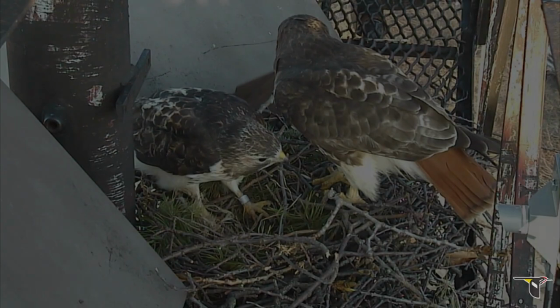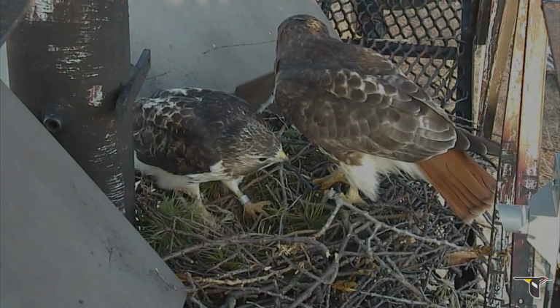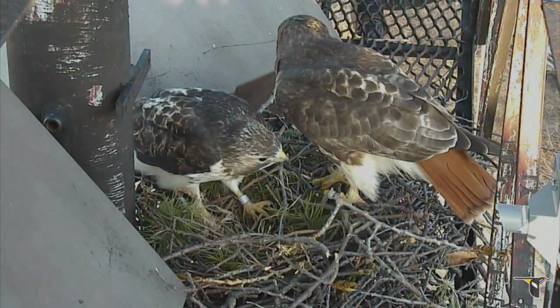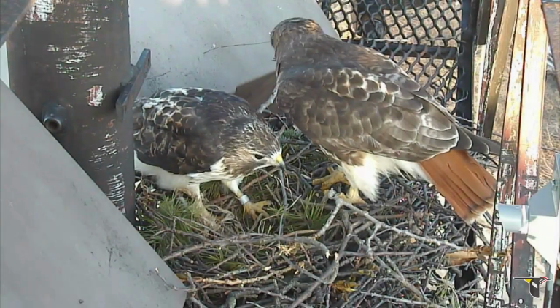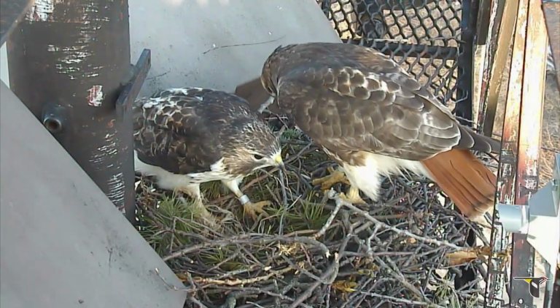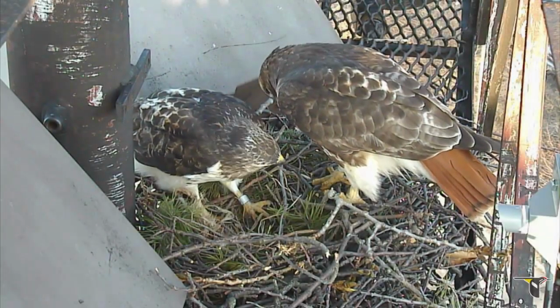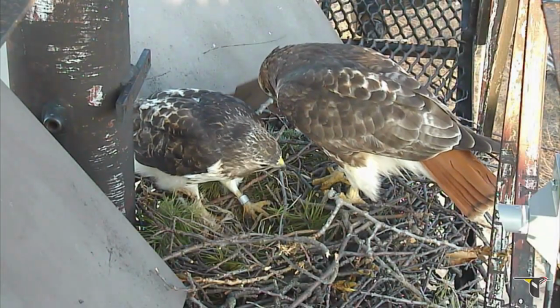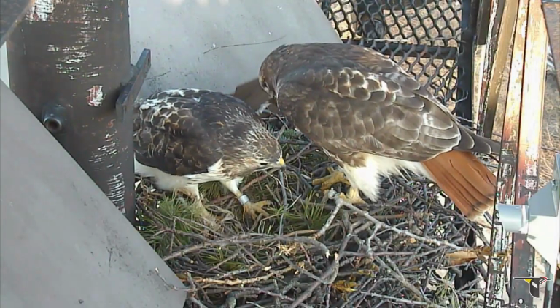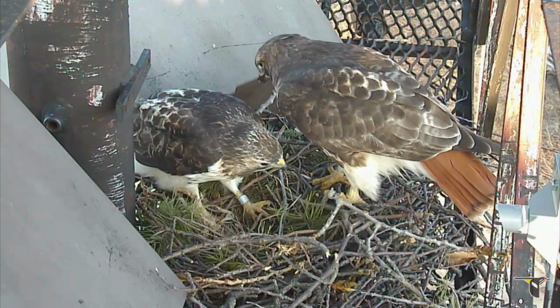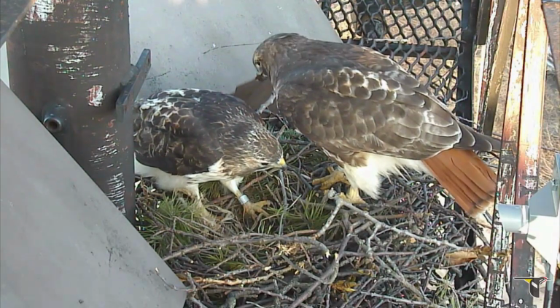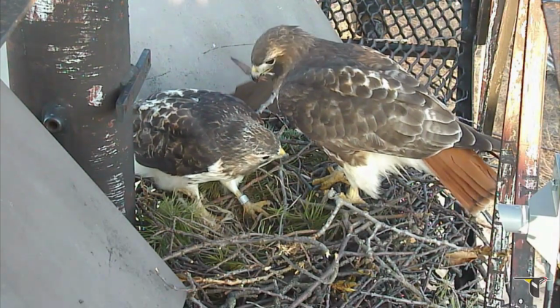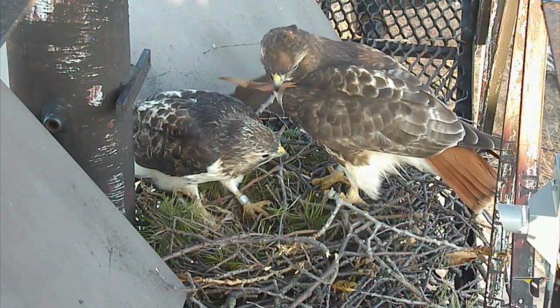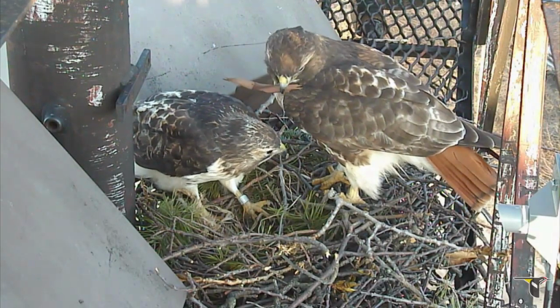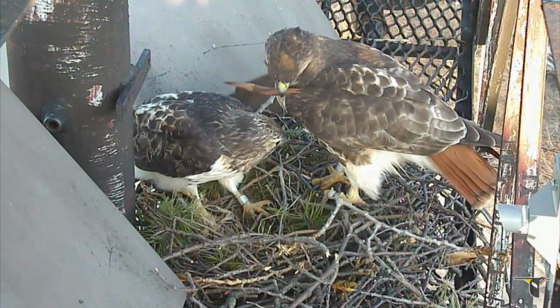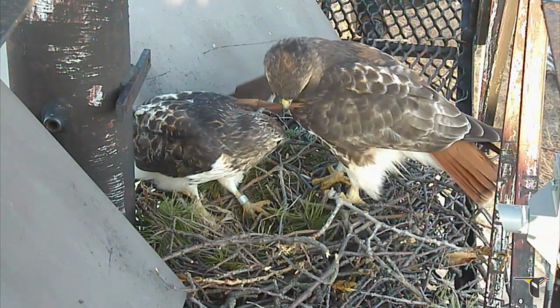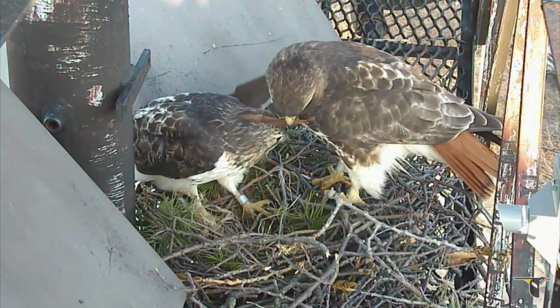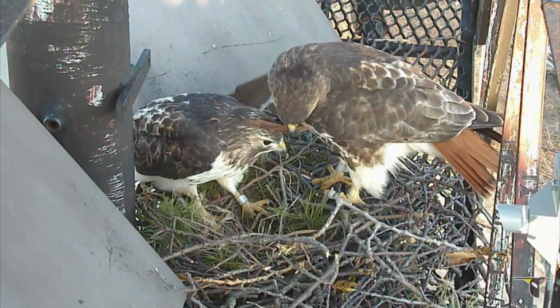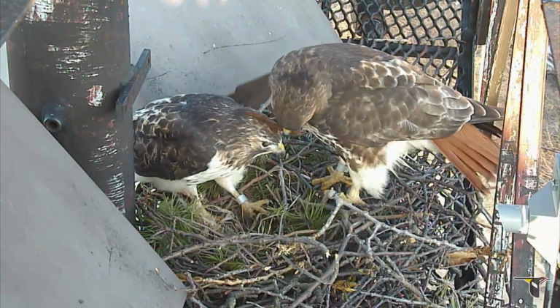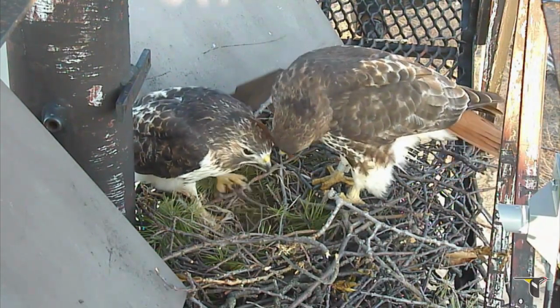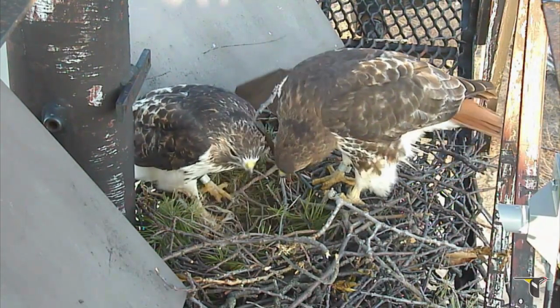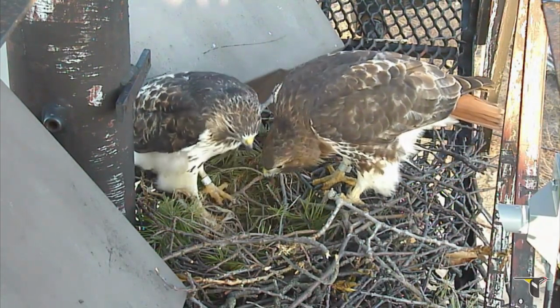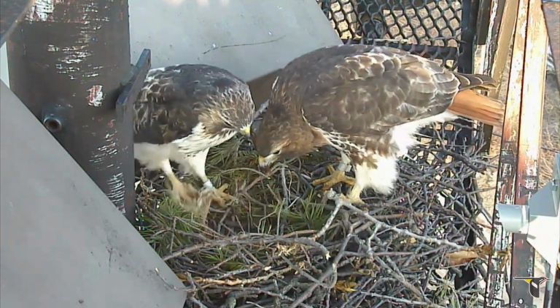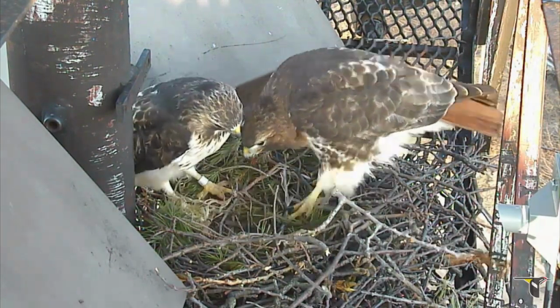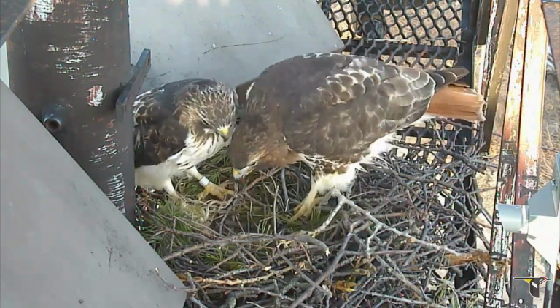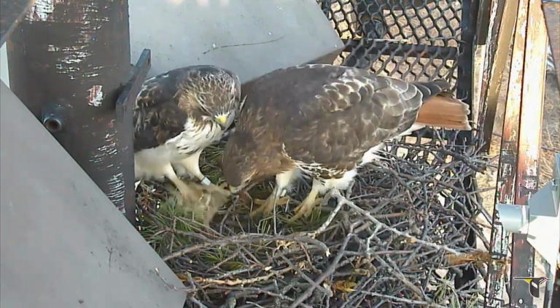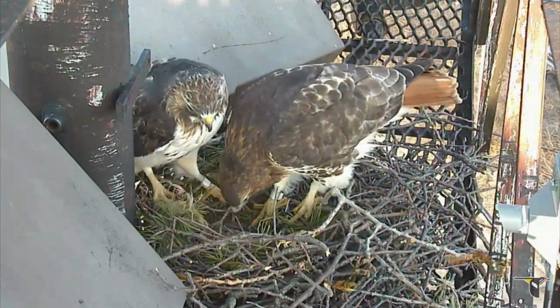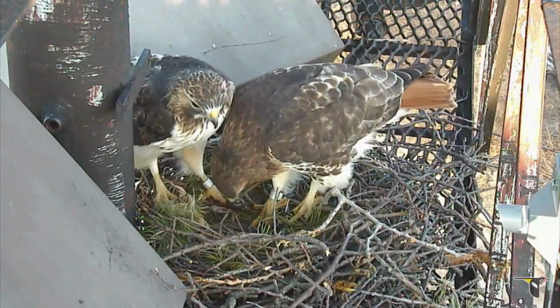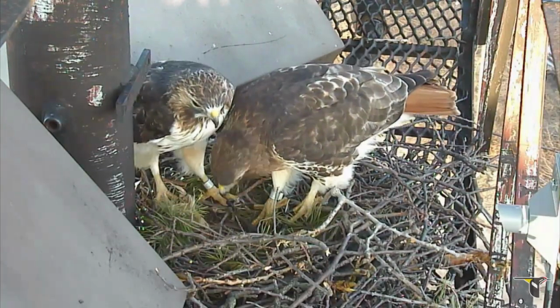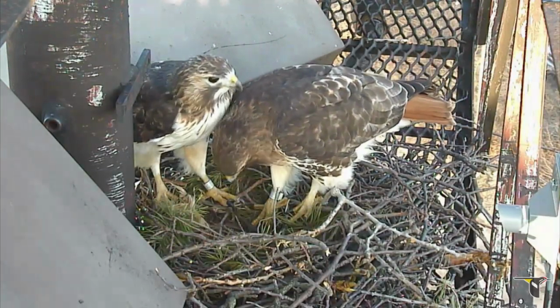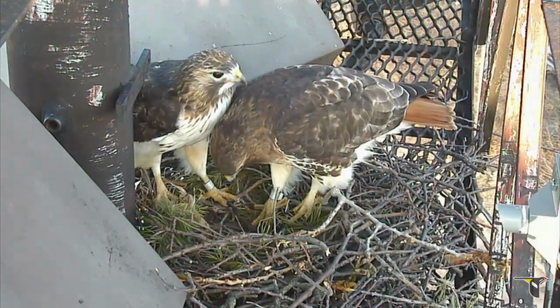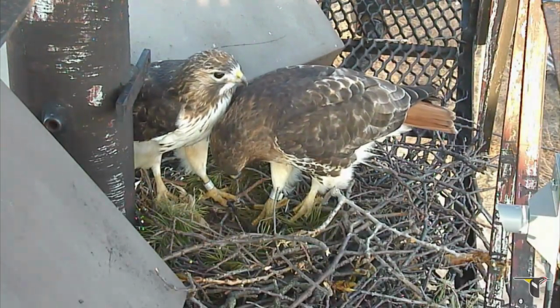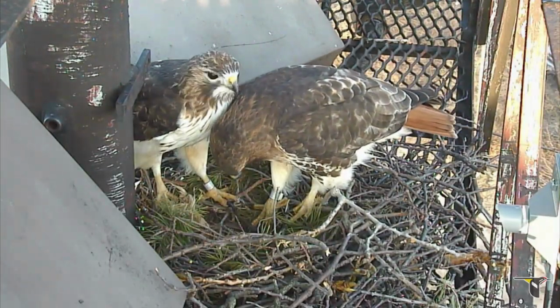While getting pristine live HD footage accompanied by amazing sound was a direct result of our efforts, the real result will hopefully be connecting people to birds.